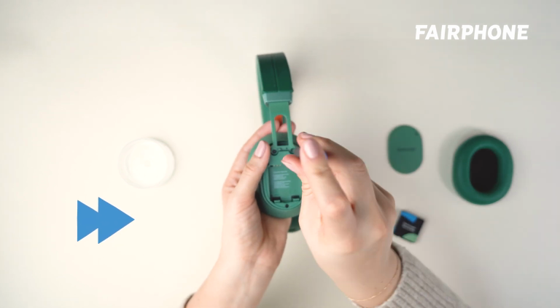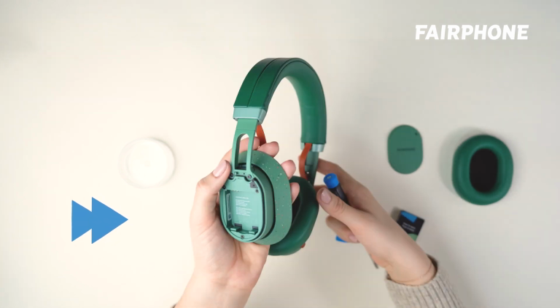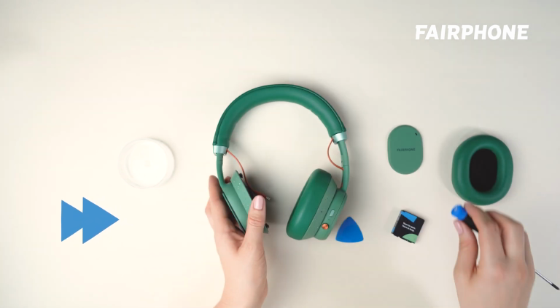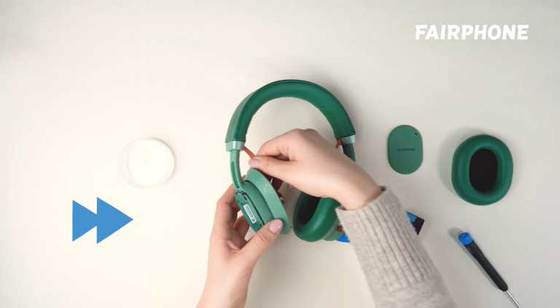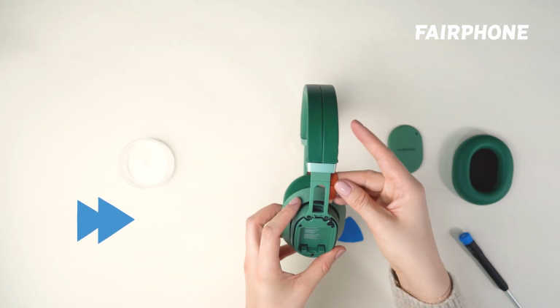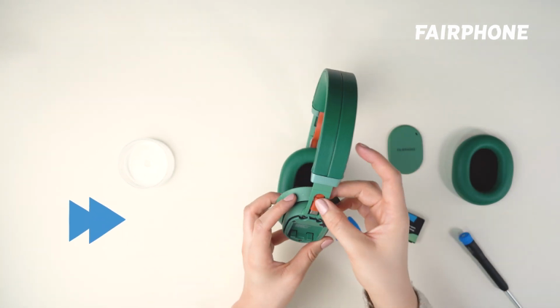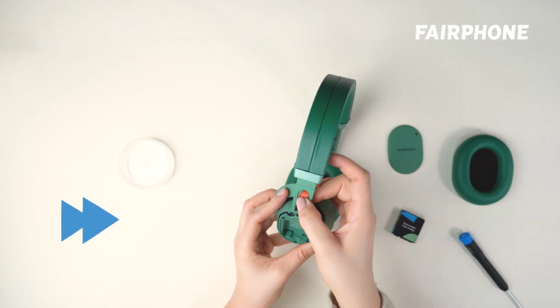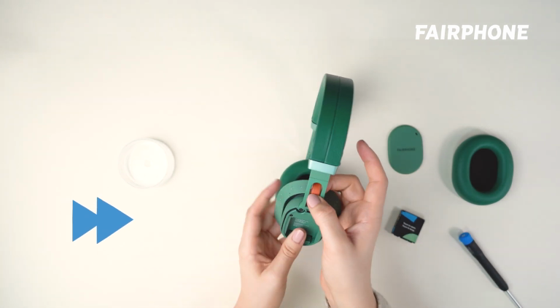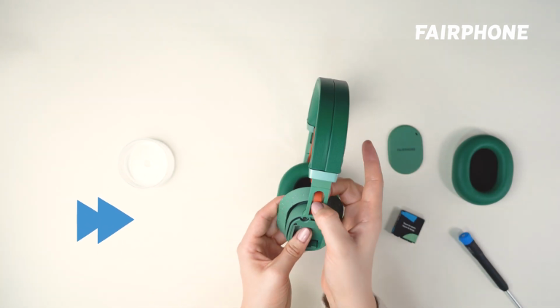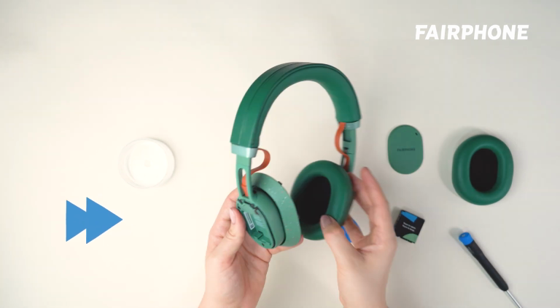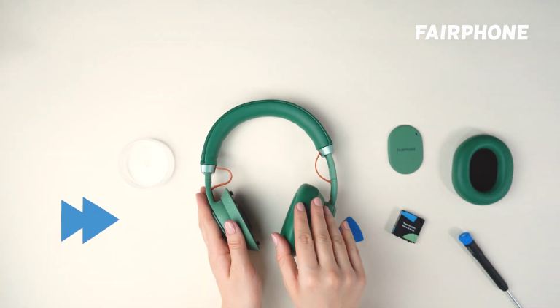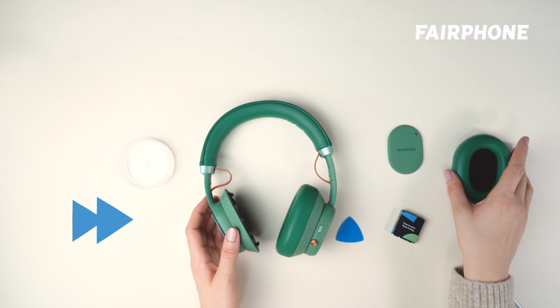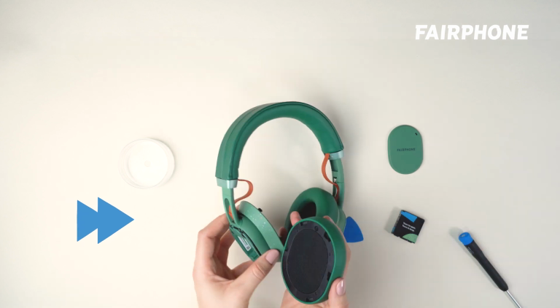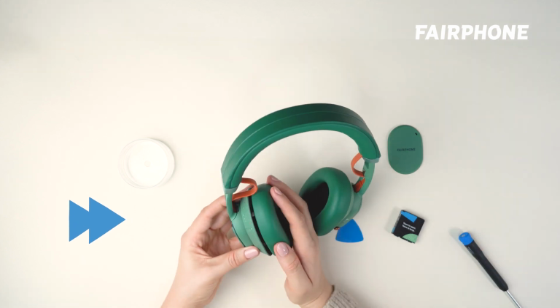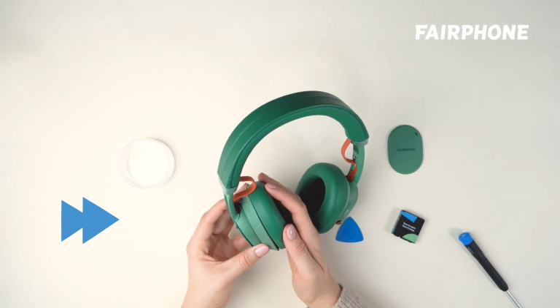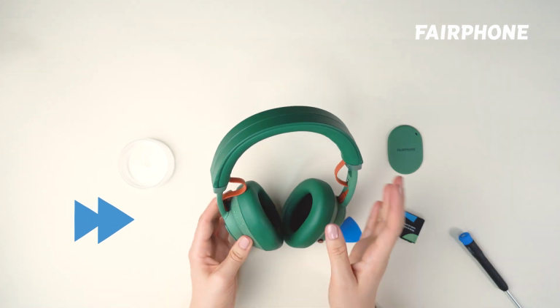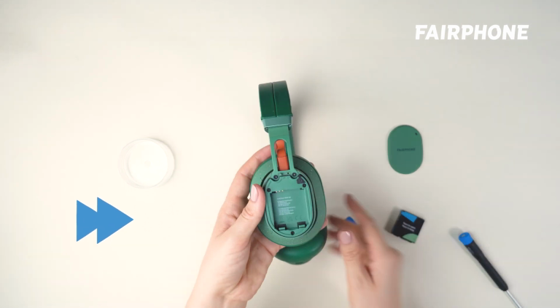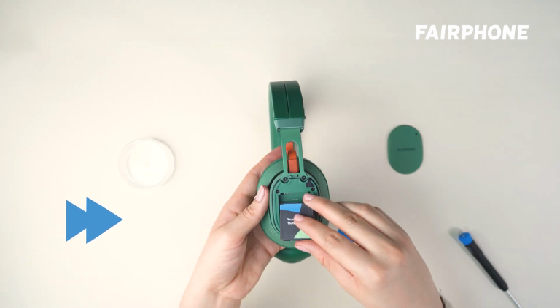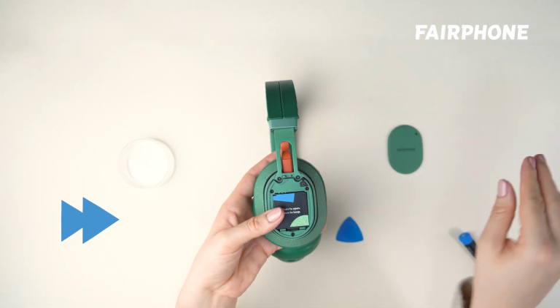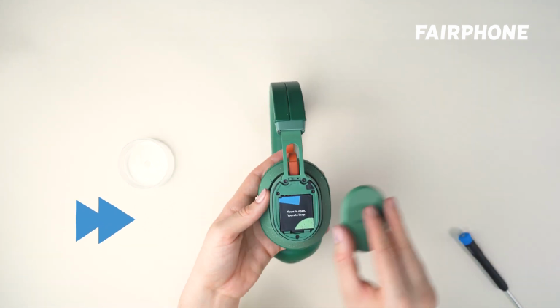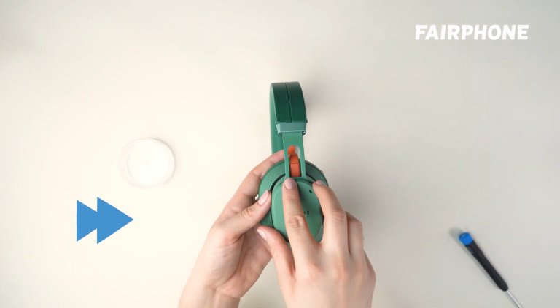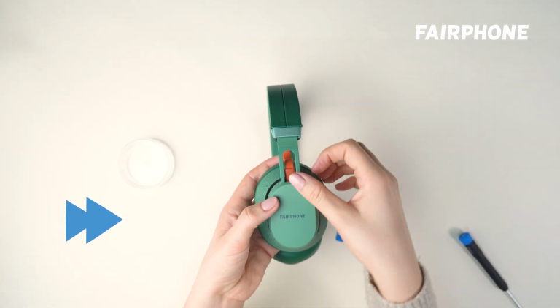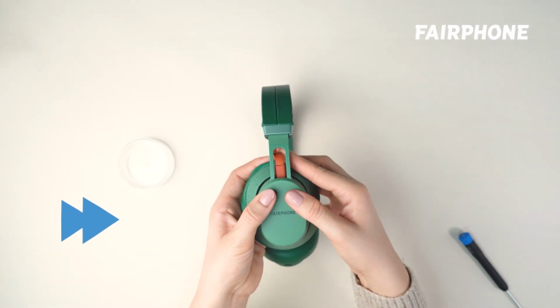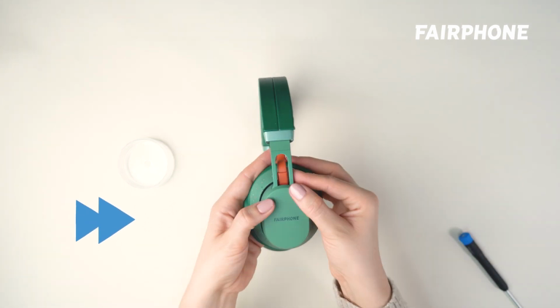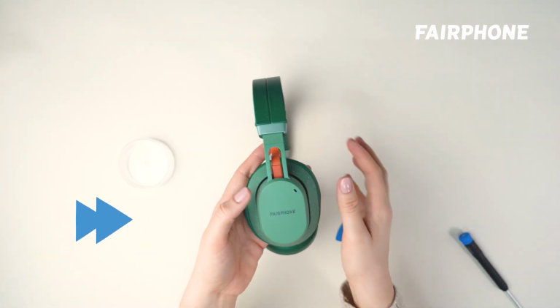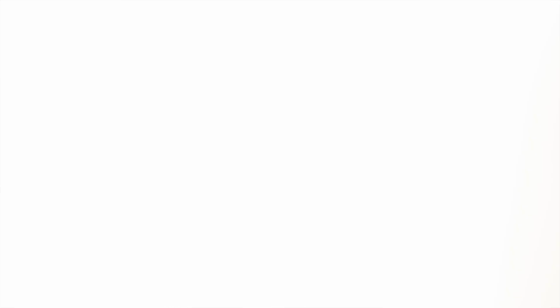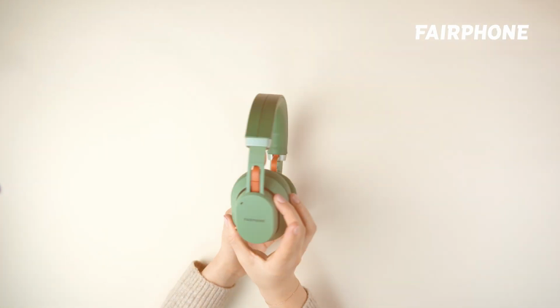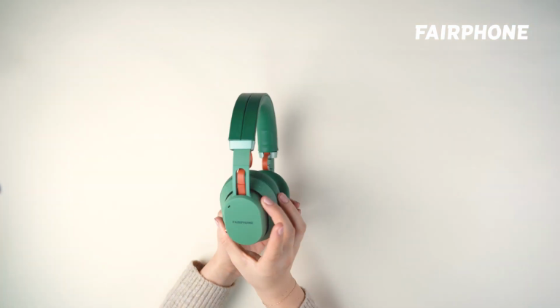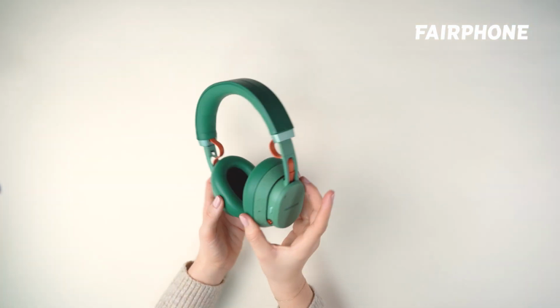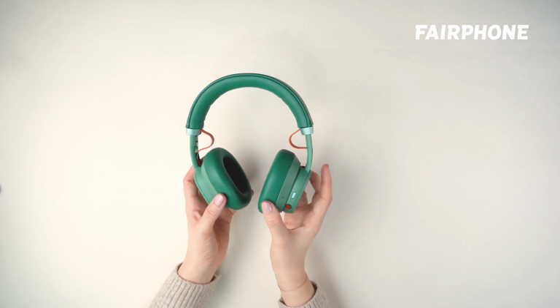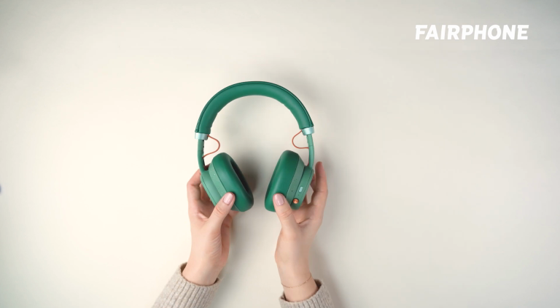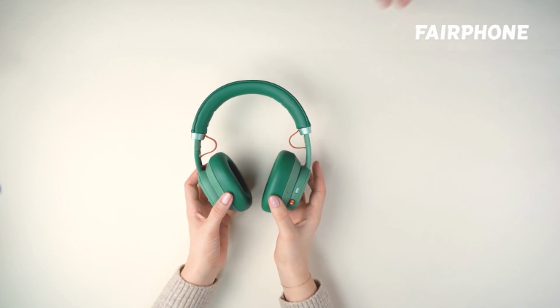Finally, reassemble the device by replacing the headband base, ear cushion, battery, and speaker cover. Once everything is back in place, you're good to go.